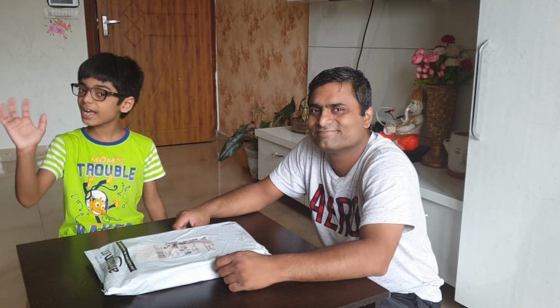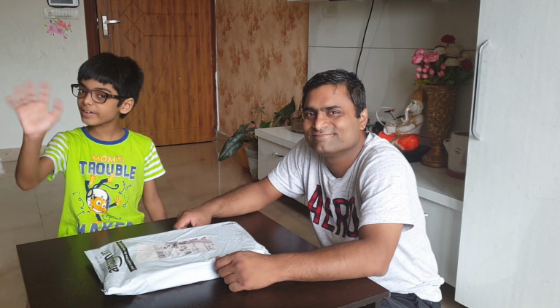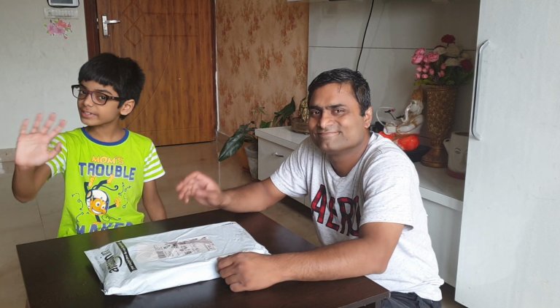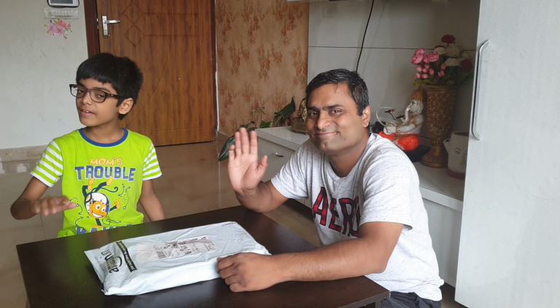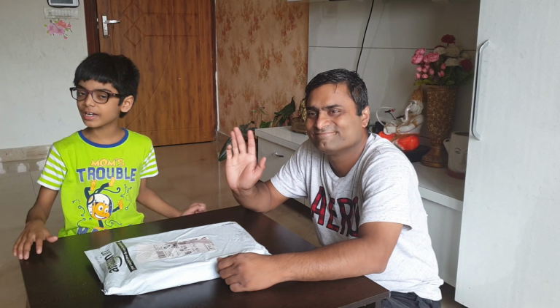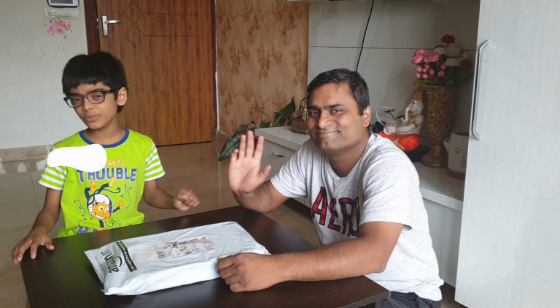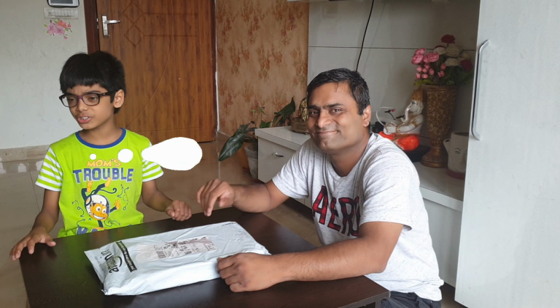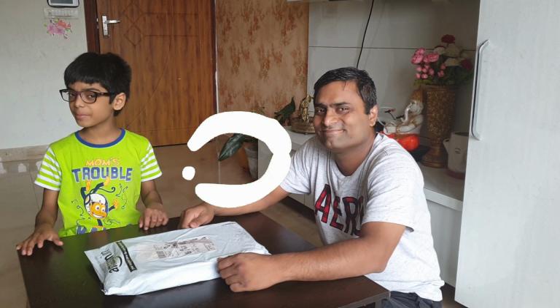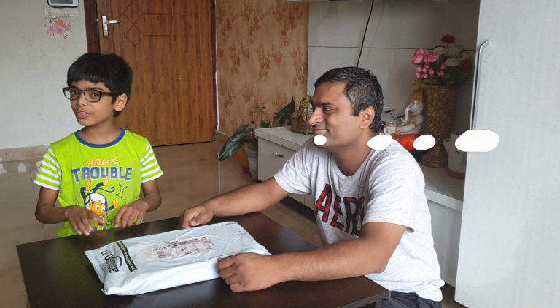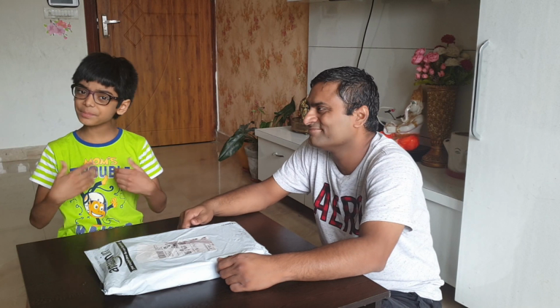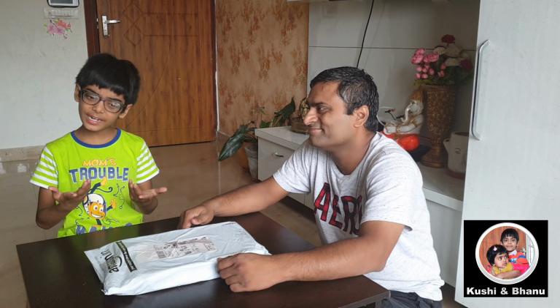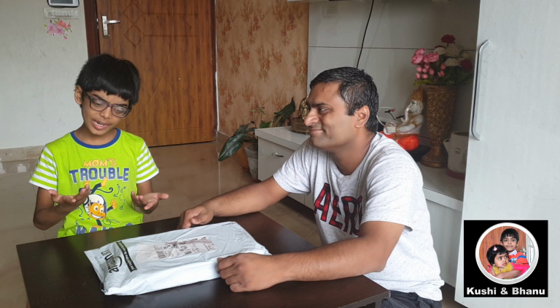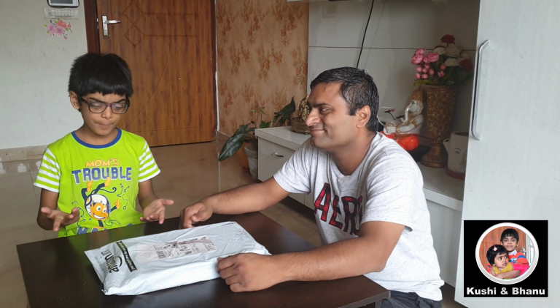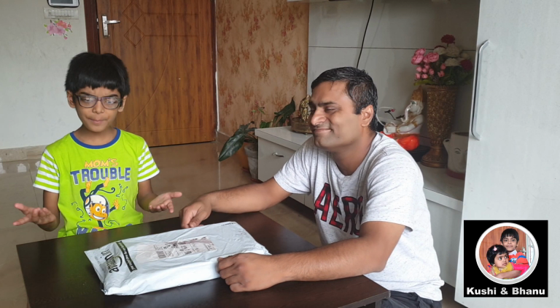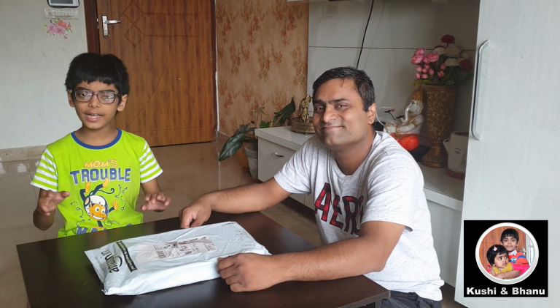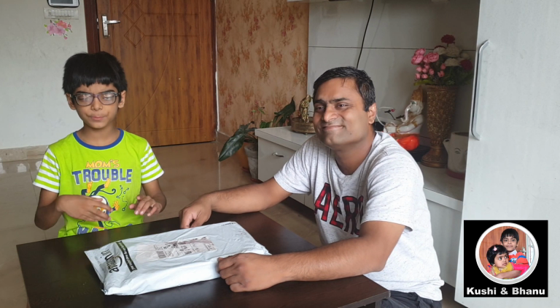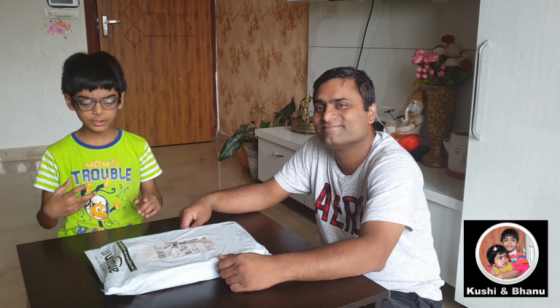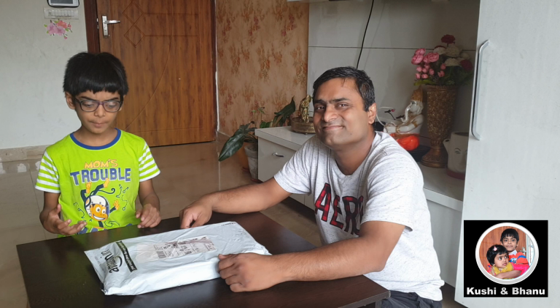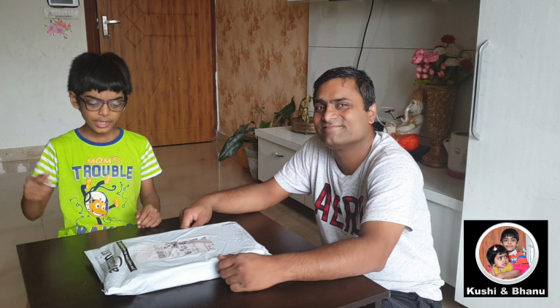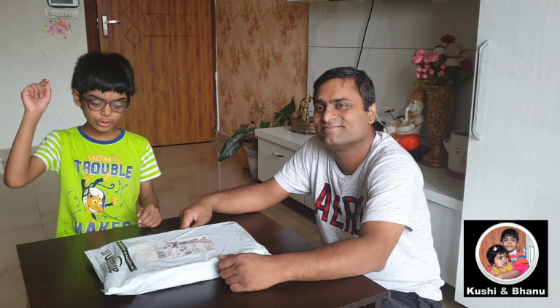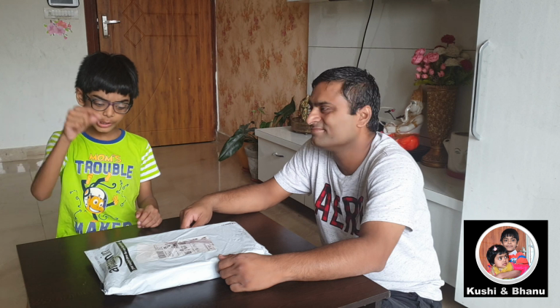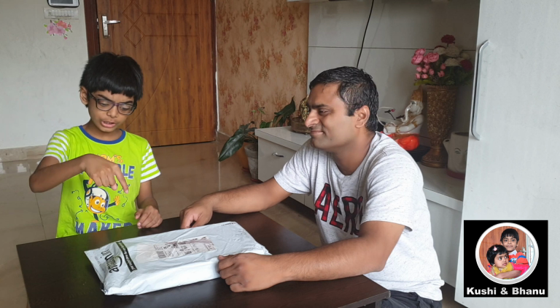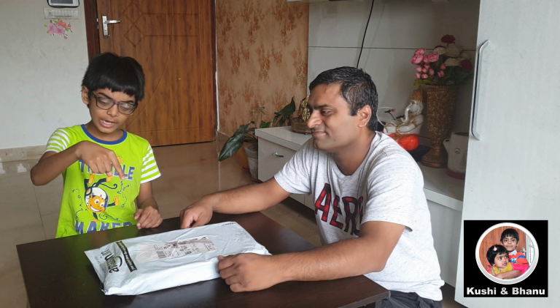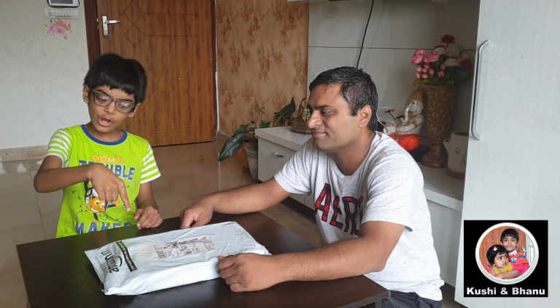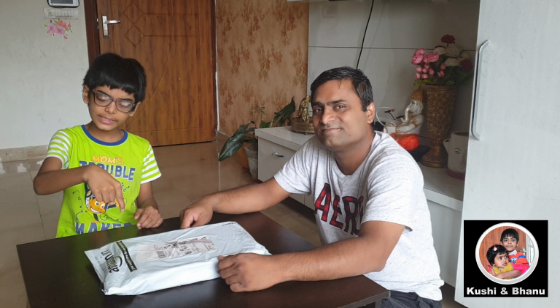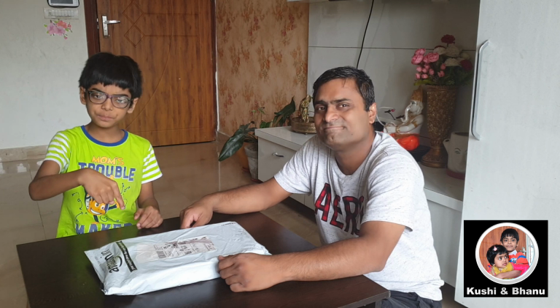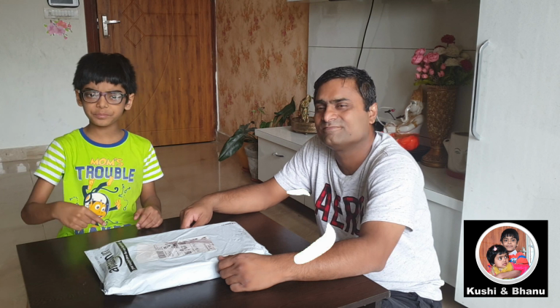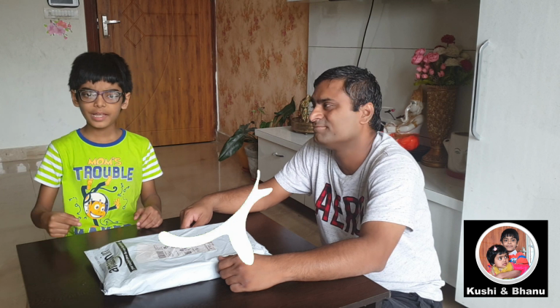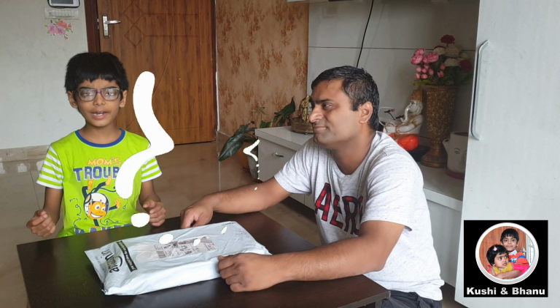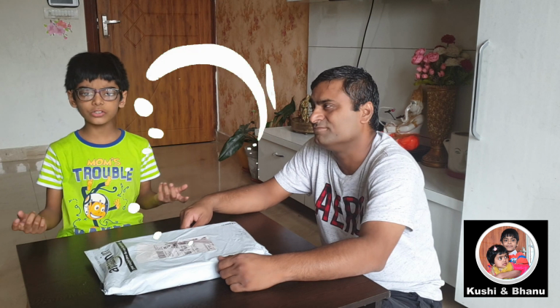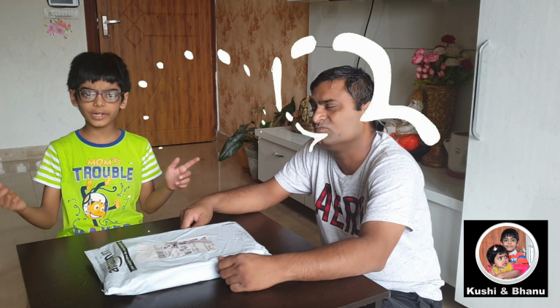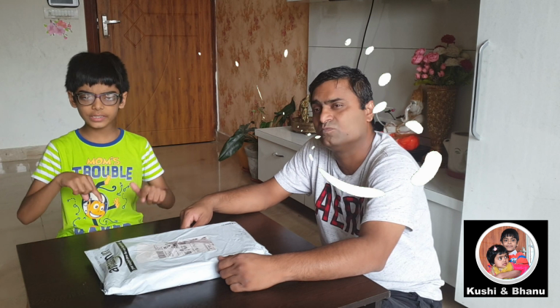My friends, welcome to Kushi and Bana YouTube channel. My mother has got some new educational toys. Let us open and see.